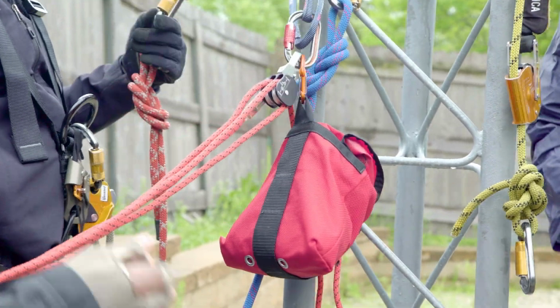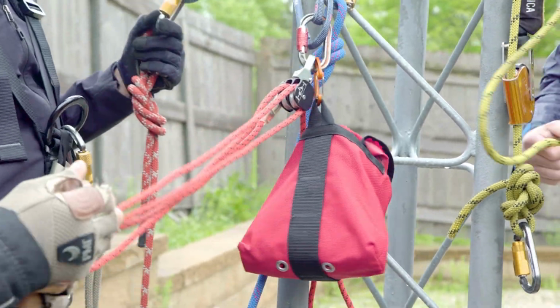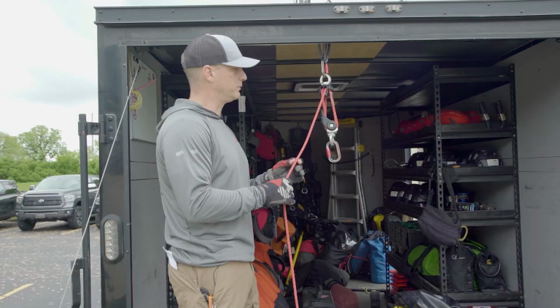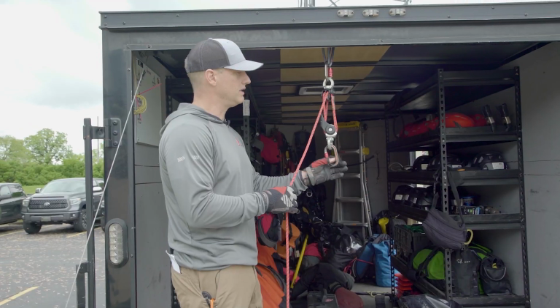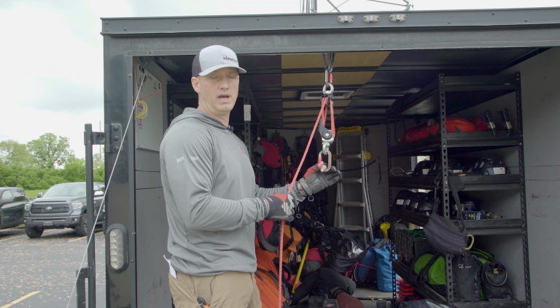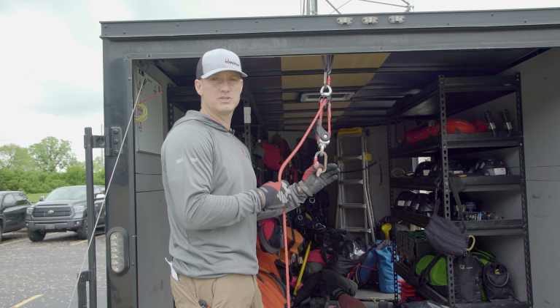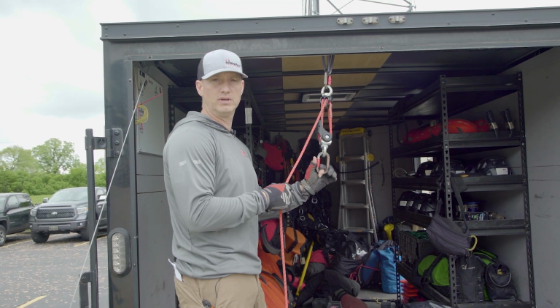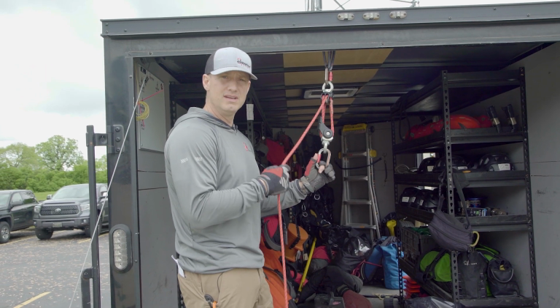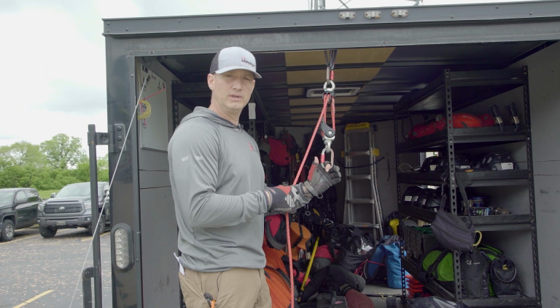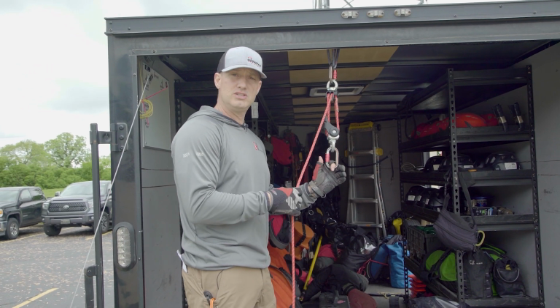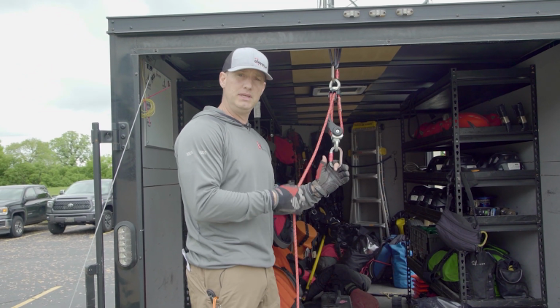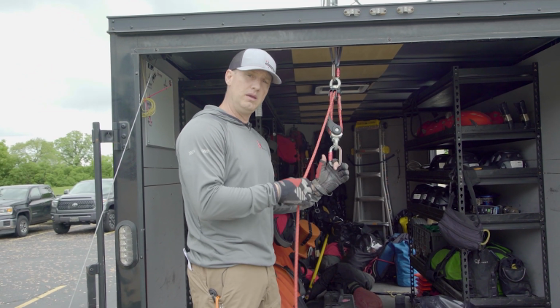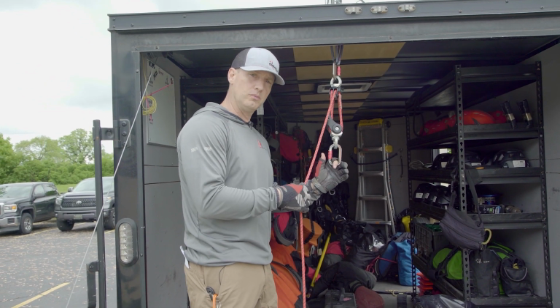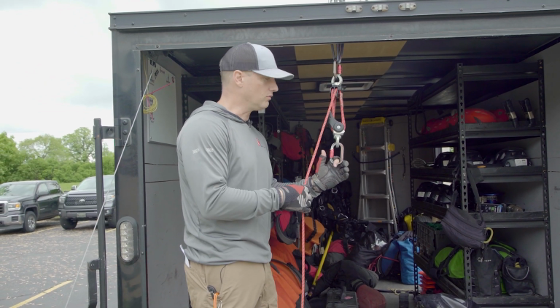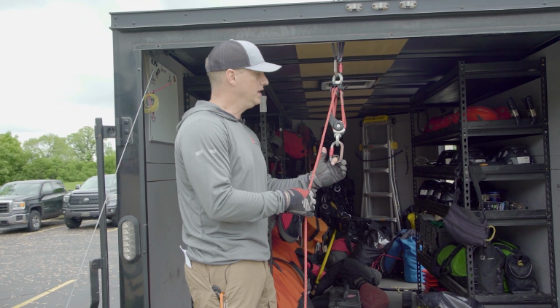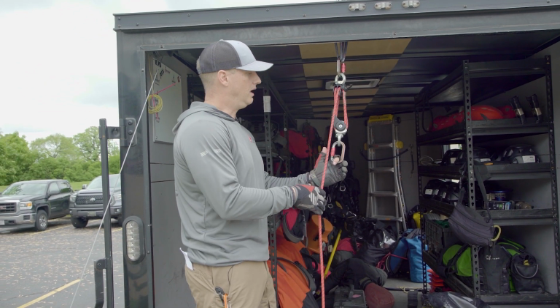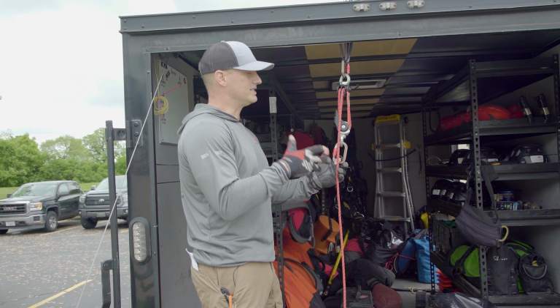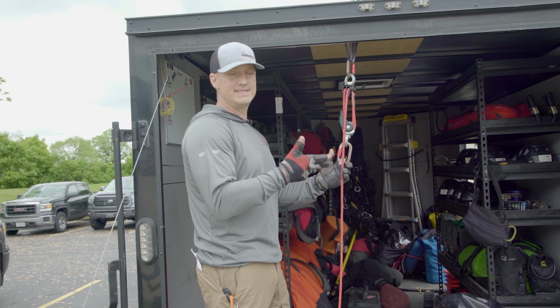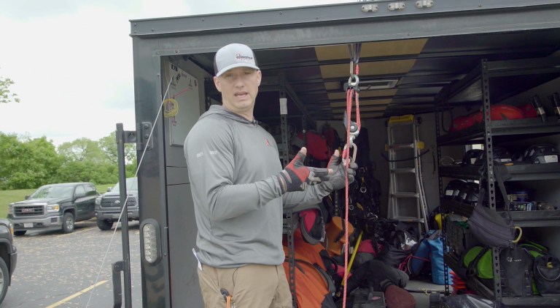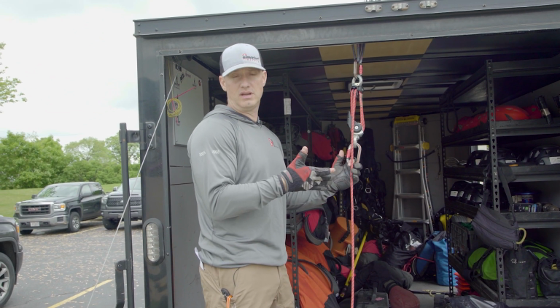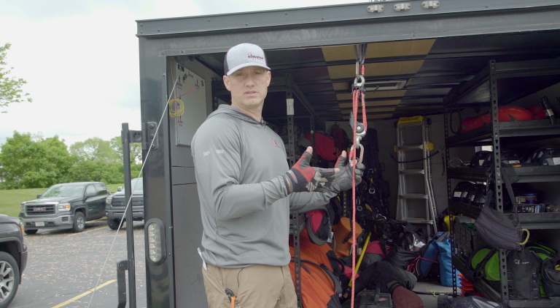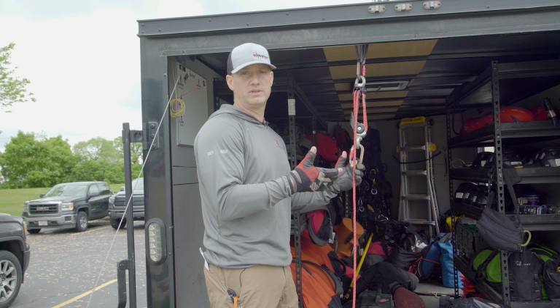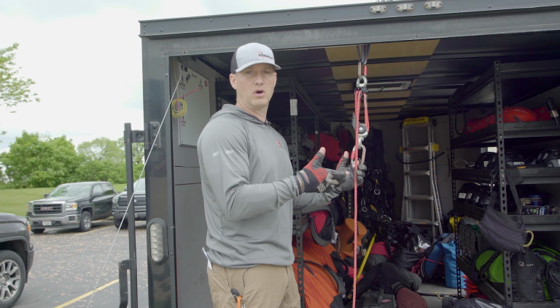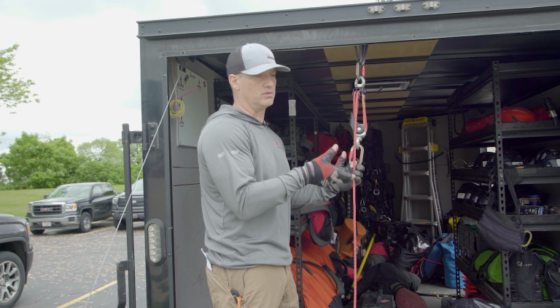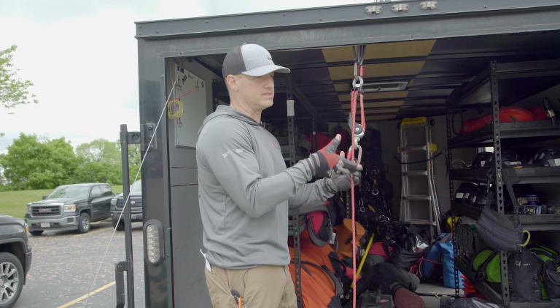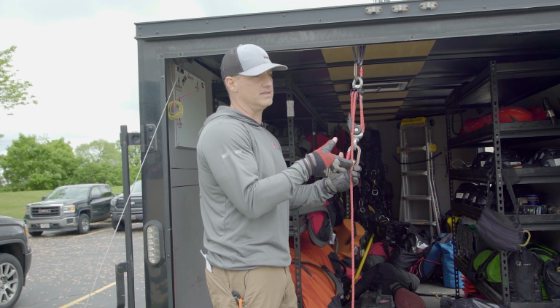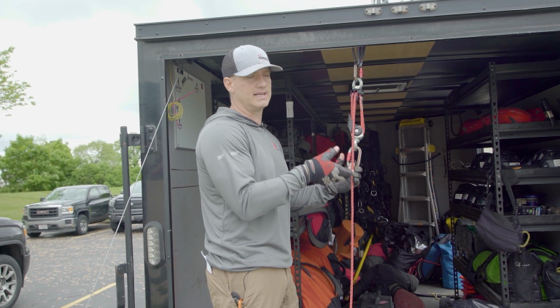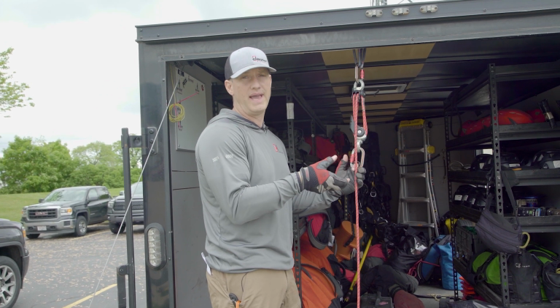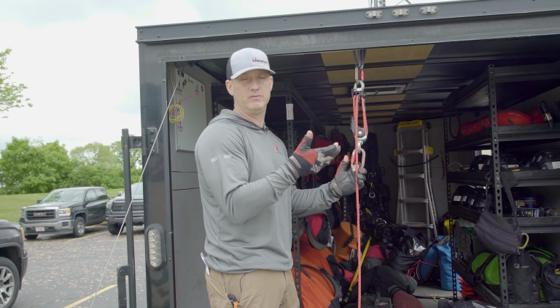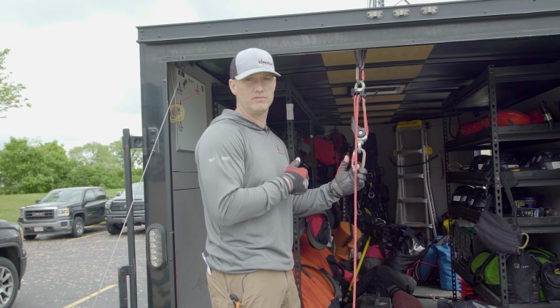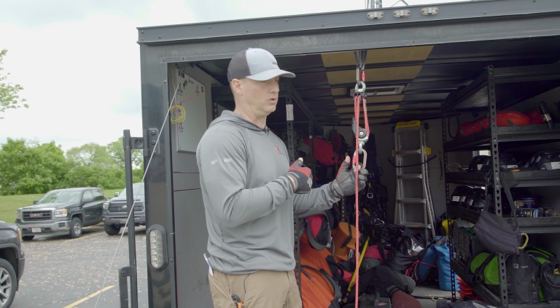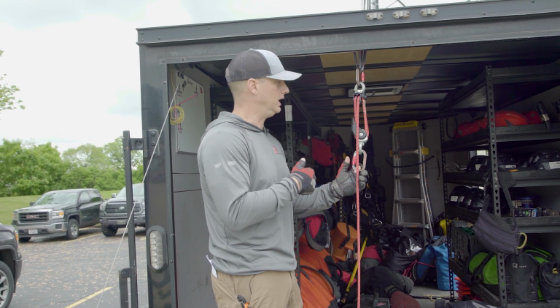The cord is actually a proprietary blend from Sterling — Sterling HTP 8mm rope. It actually has less elongation than others out there on the market, so it allows it to stay nice and compact, even with a heavier load on it.